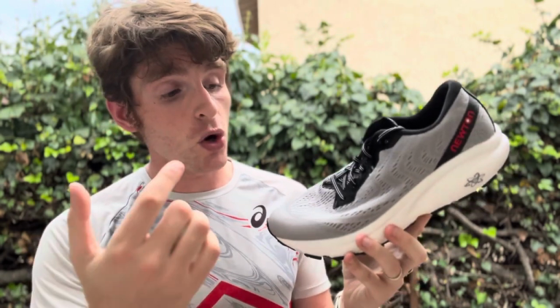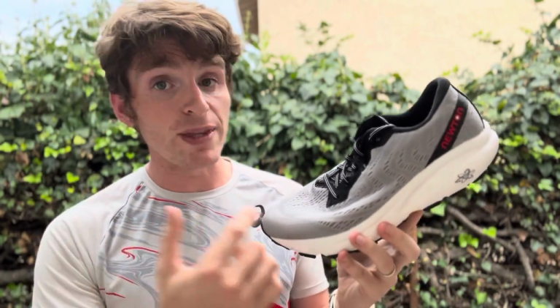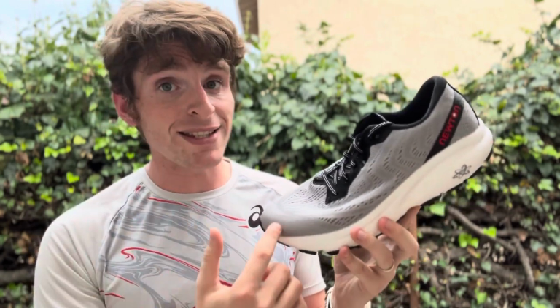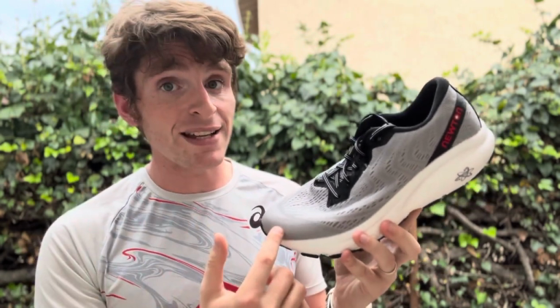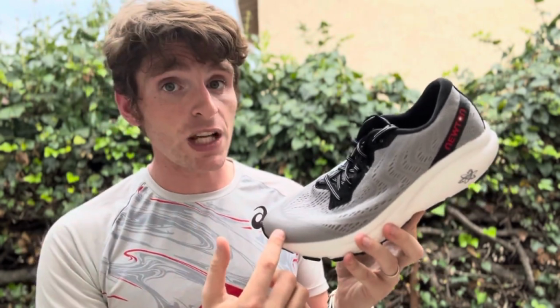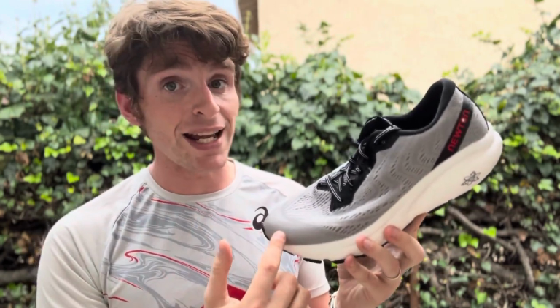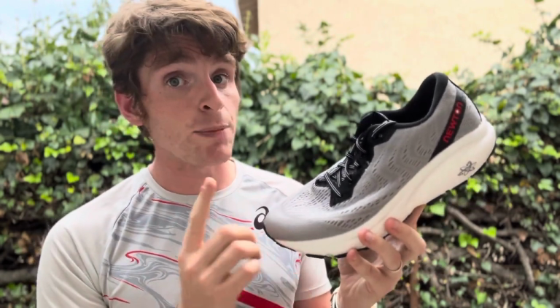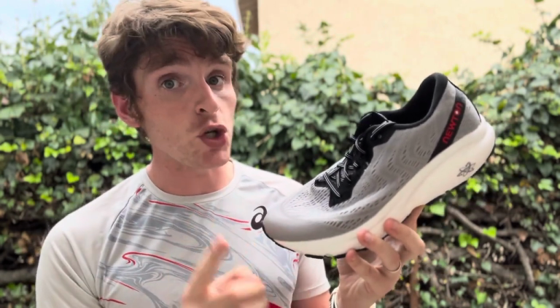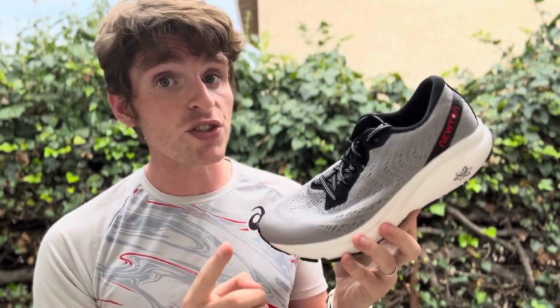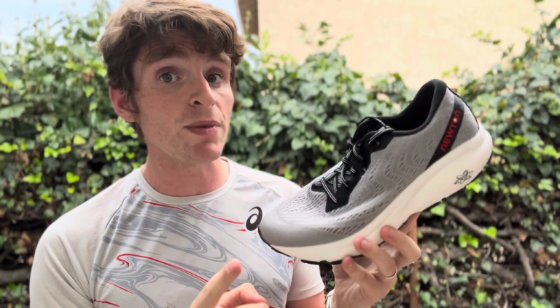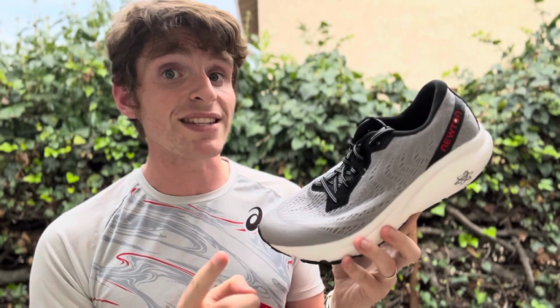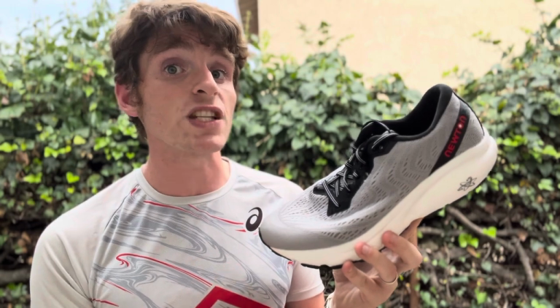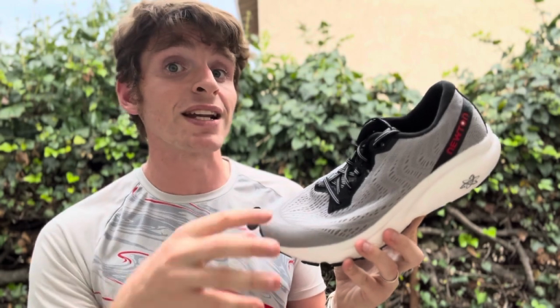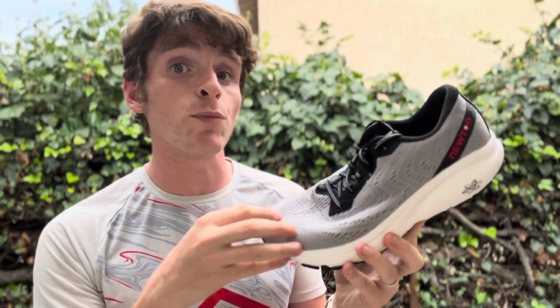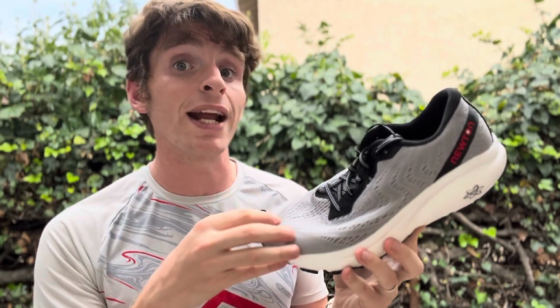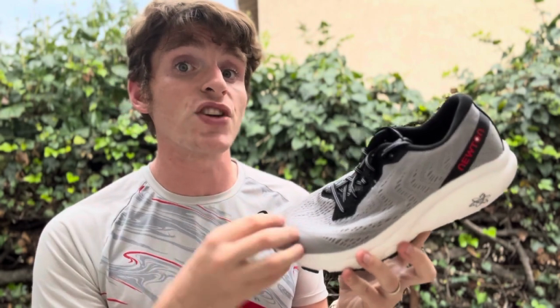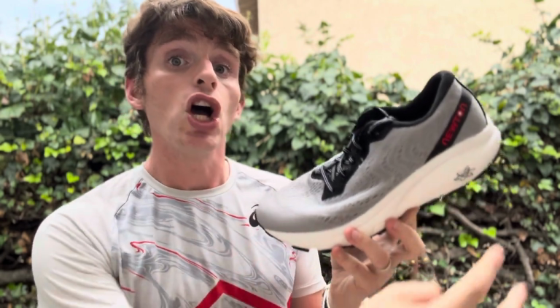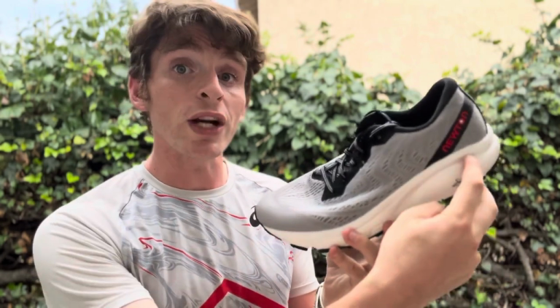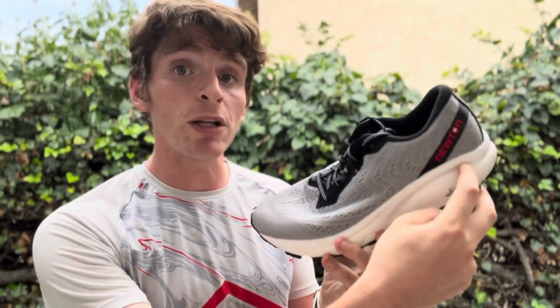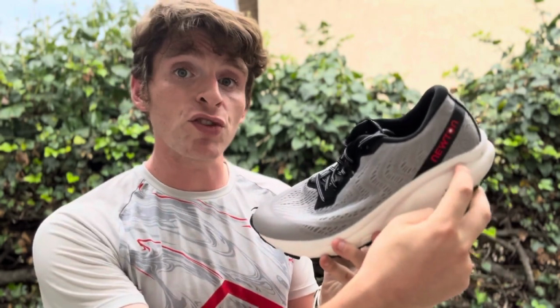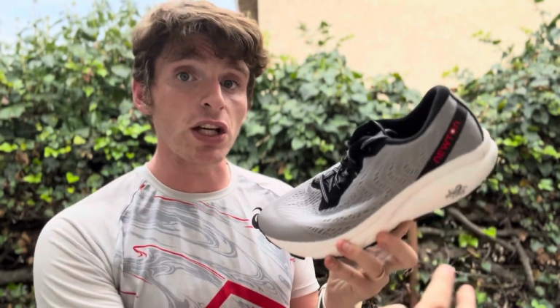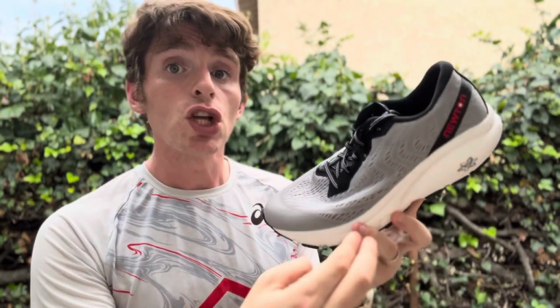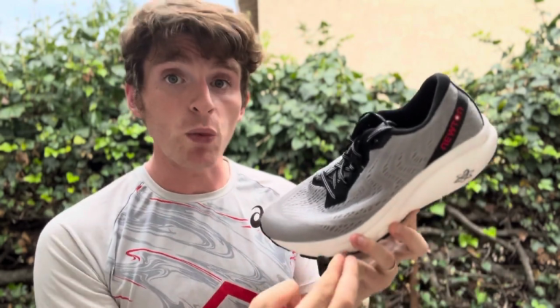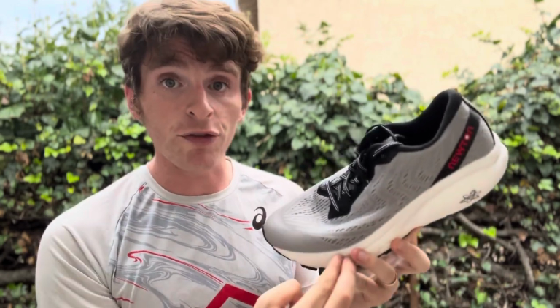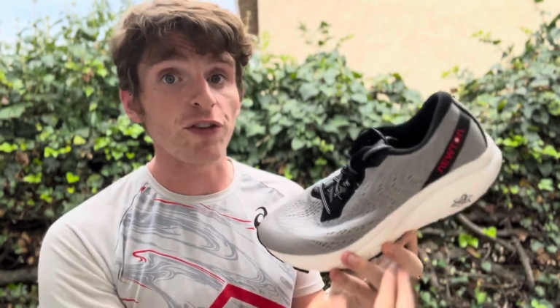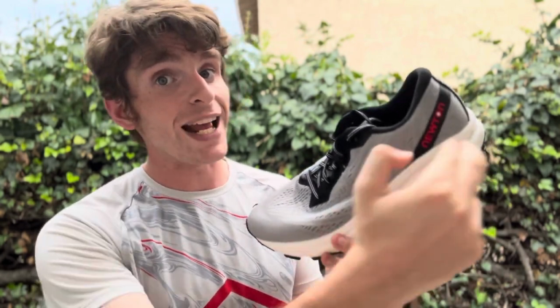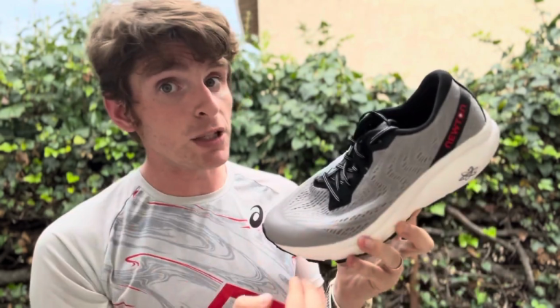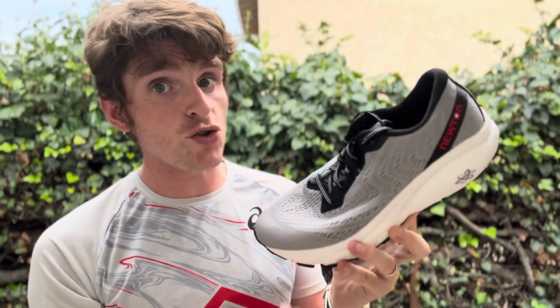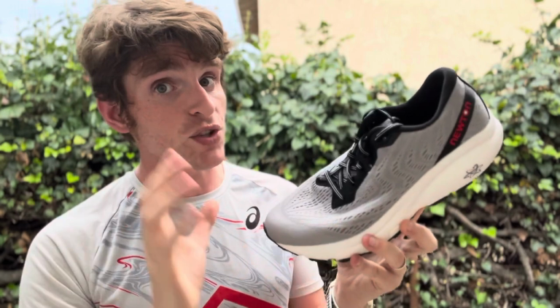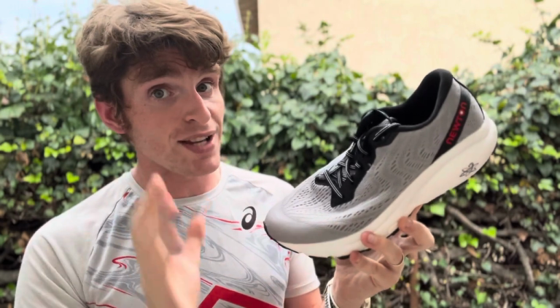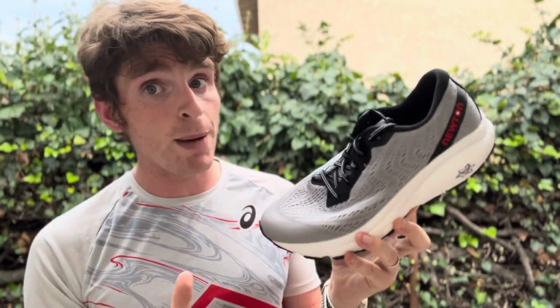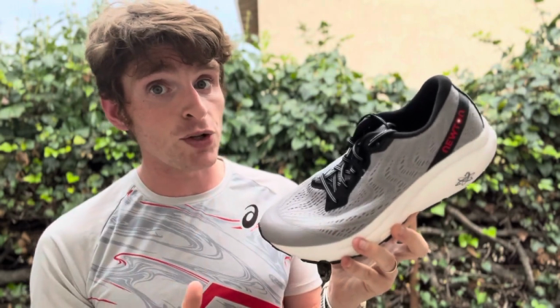Men's size nine is coming in at 9.2 ounces. Women's size eight is coming in at 7.8 ounces. 29 millimeters in the heel, 21 in the forefoot for an 8 millimeter drop, which is not common for Newton.